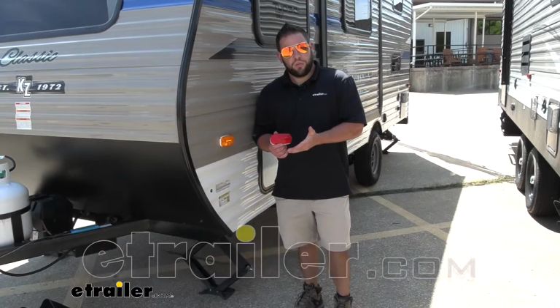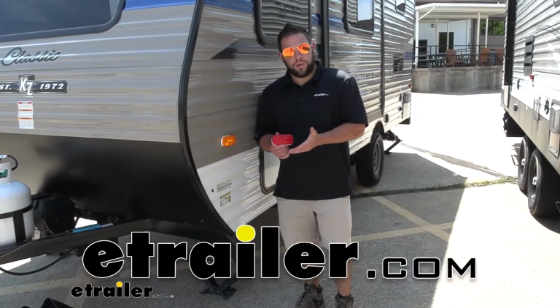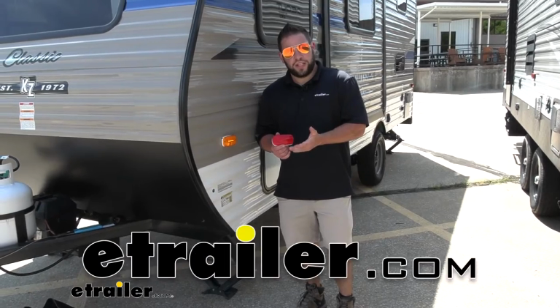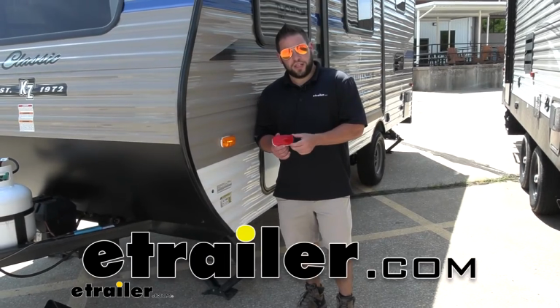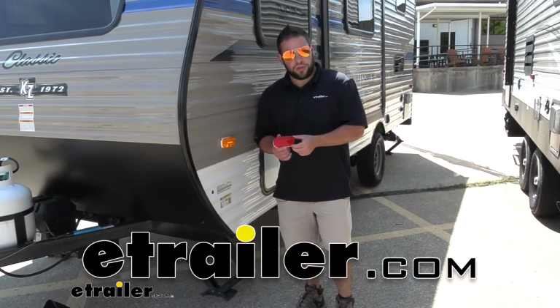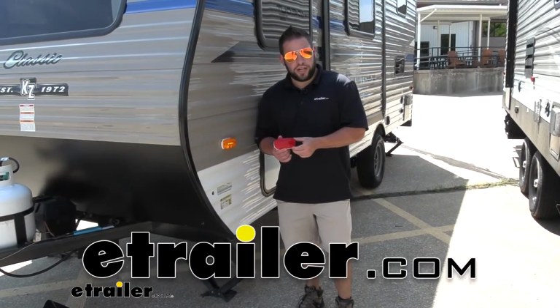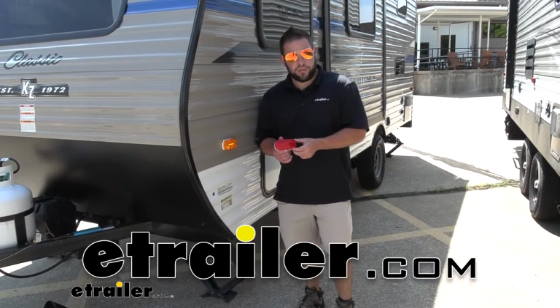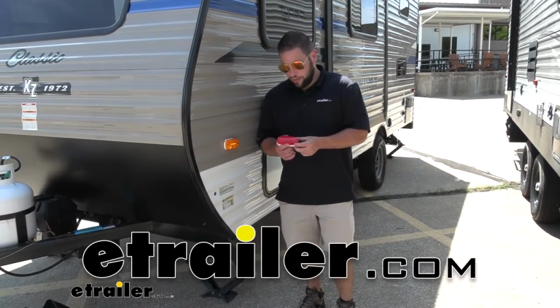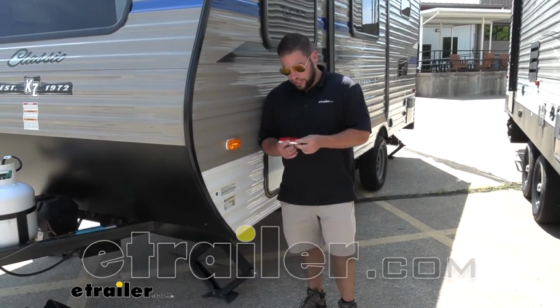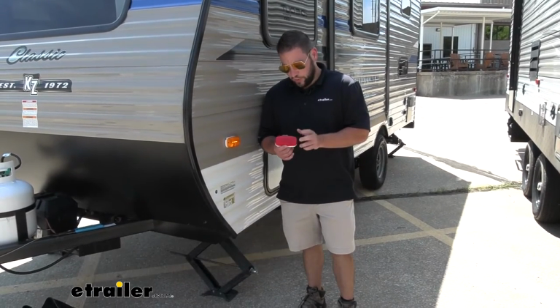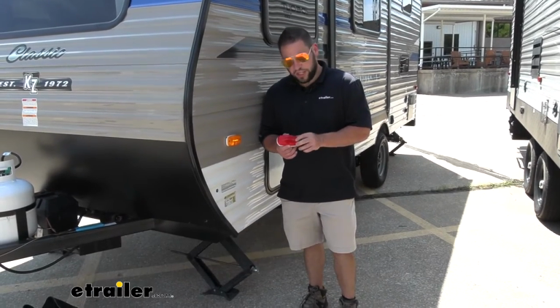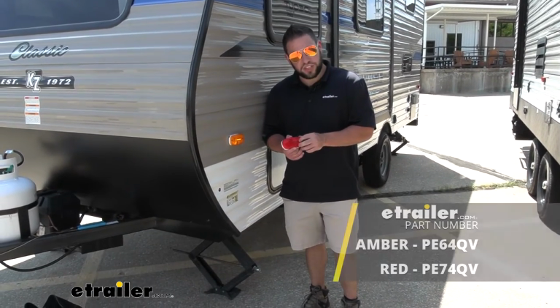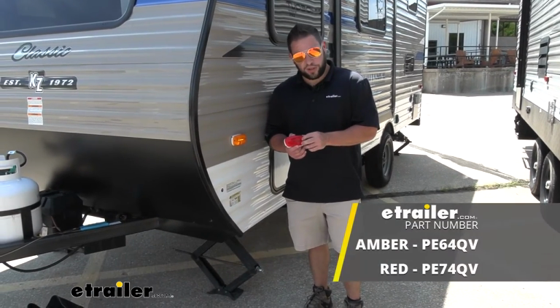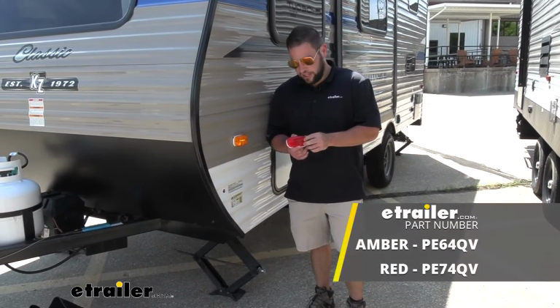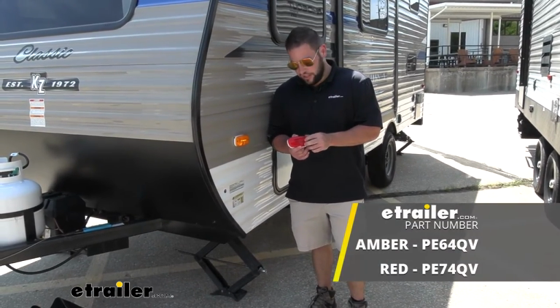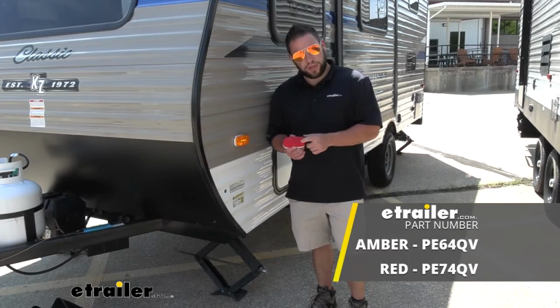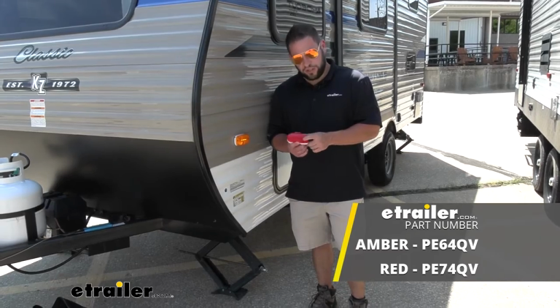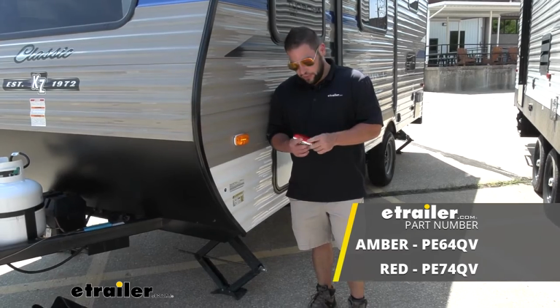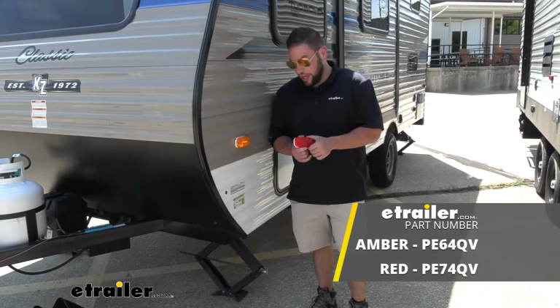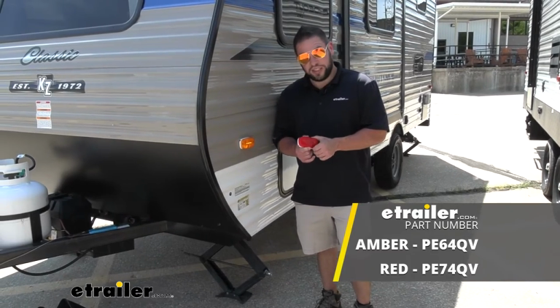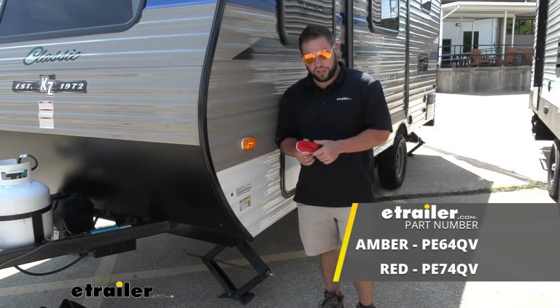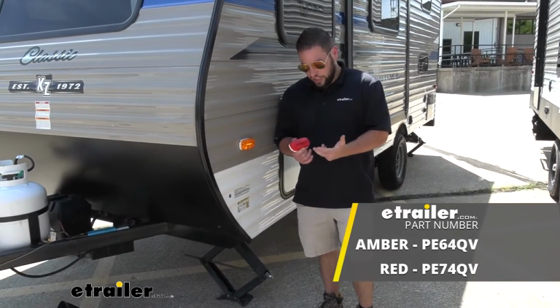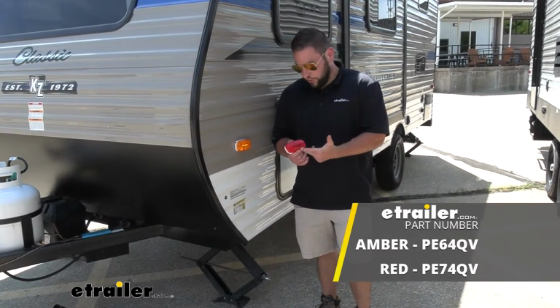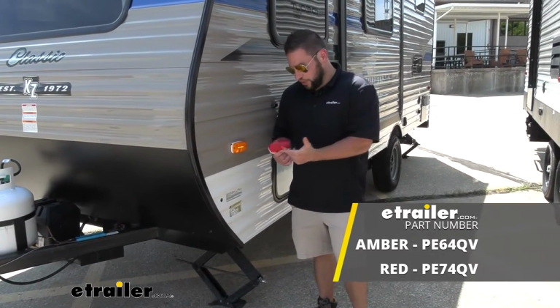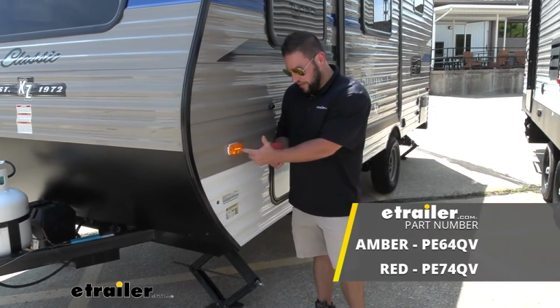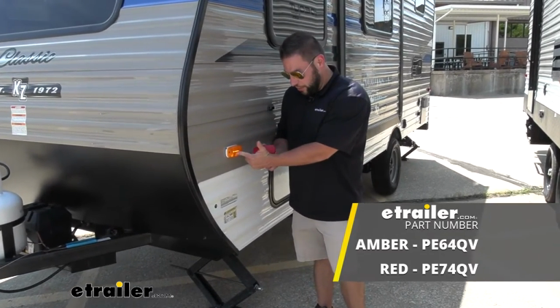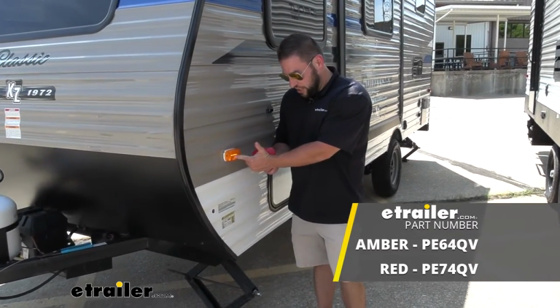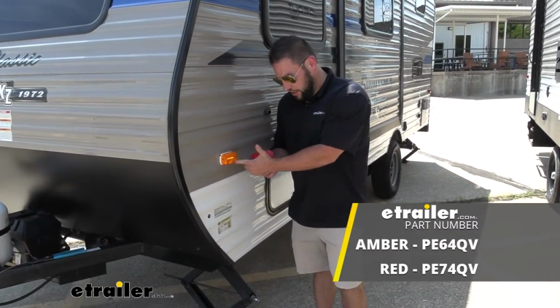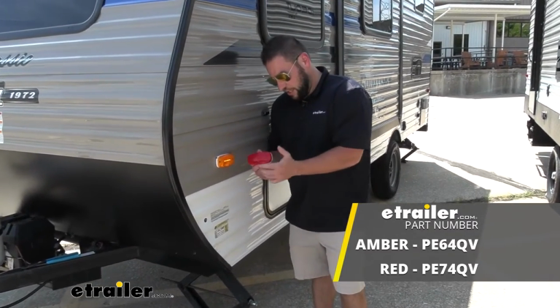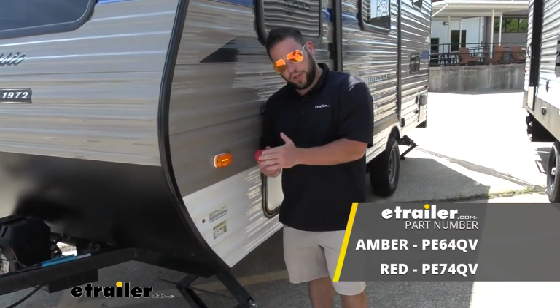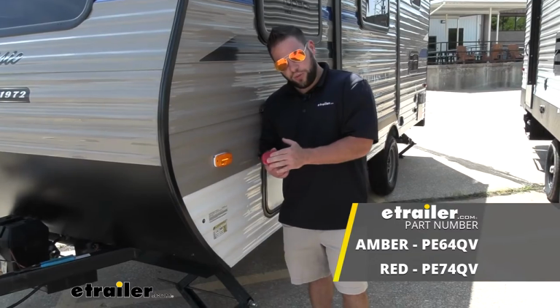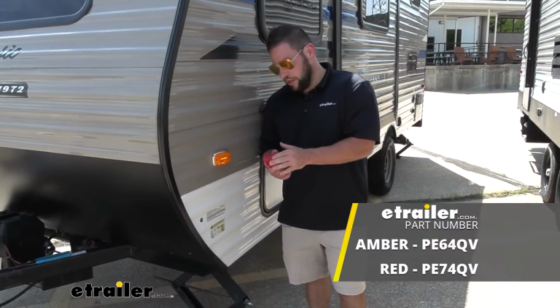What's up everybody? It's AJ with eTrailer.com. Today we're going to be checking out these Piranha side marker lights from Peterson. They're going to be LED. We're going to get them in two different colors — we have the amber one here and the red one here.